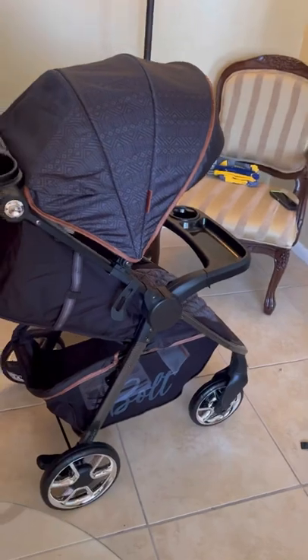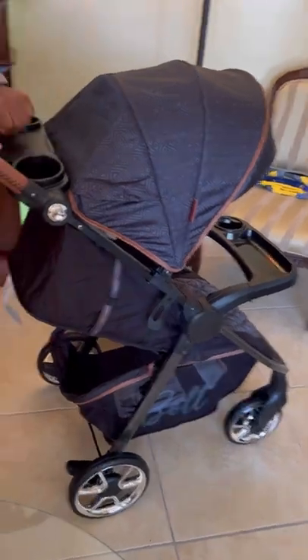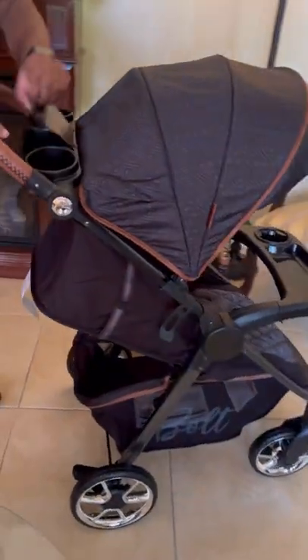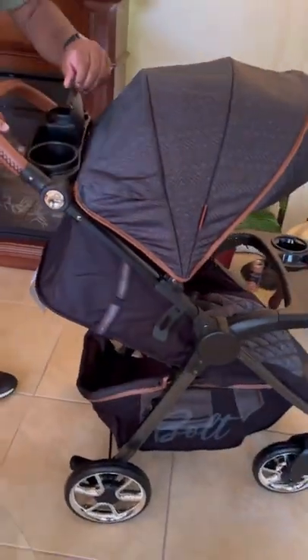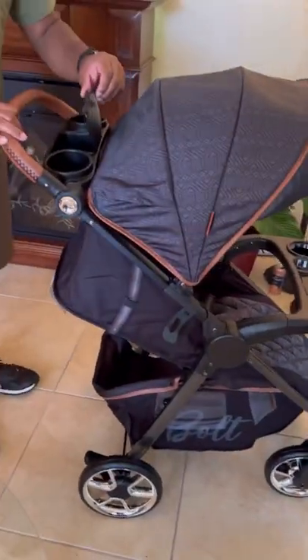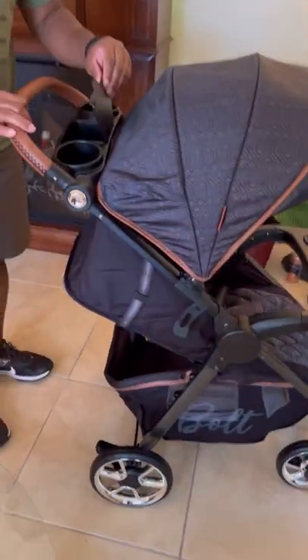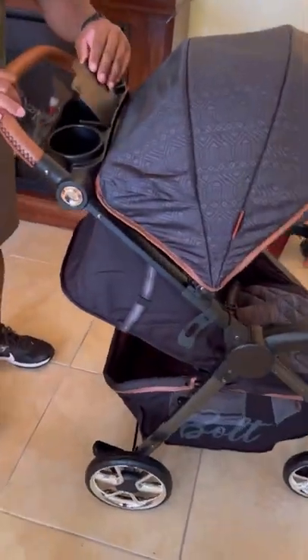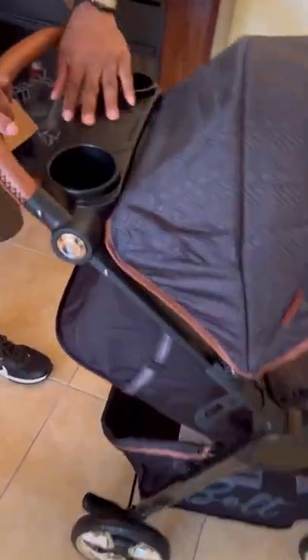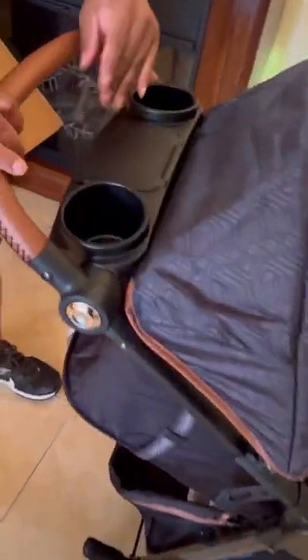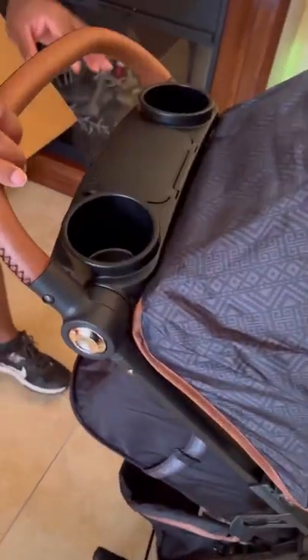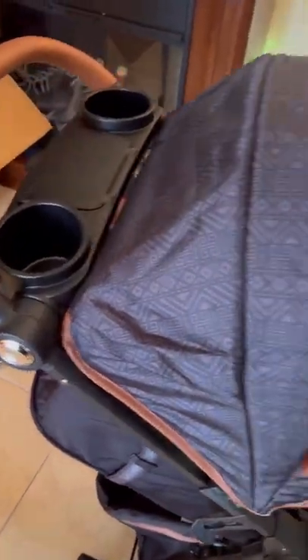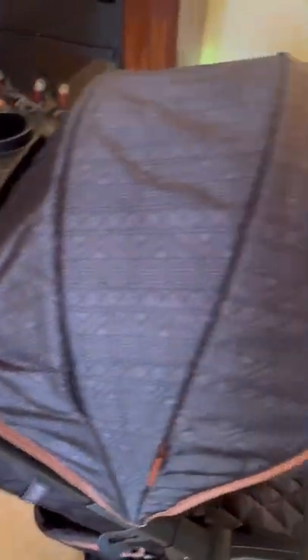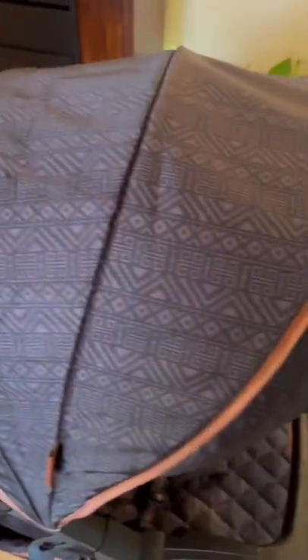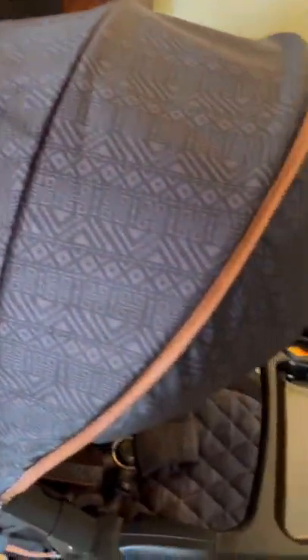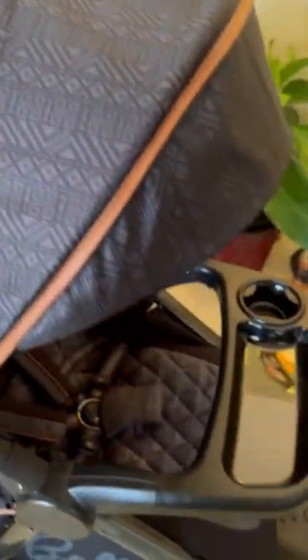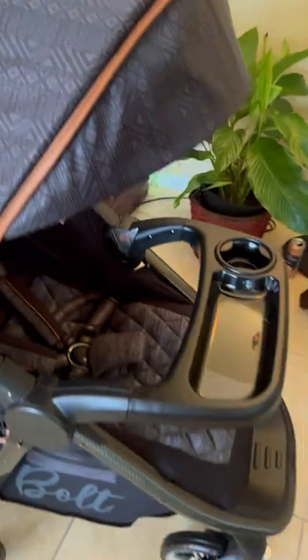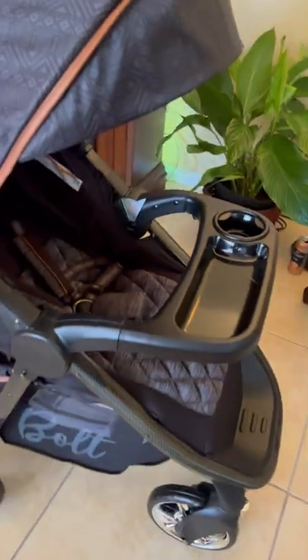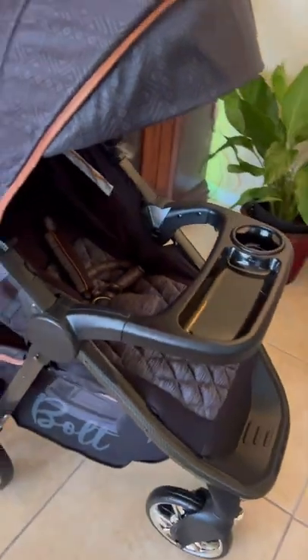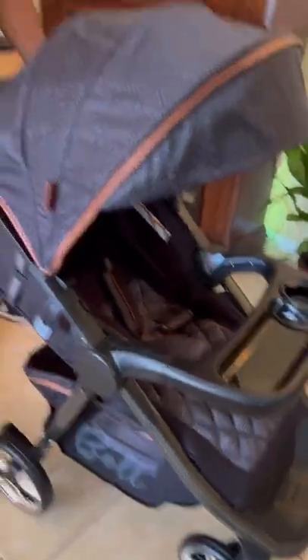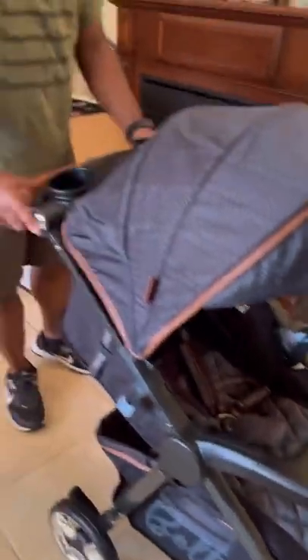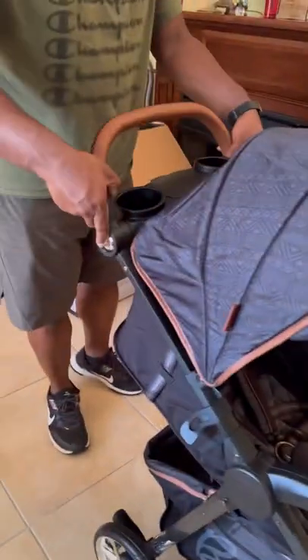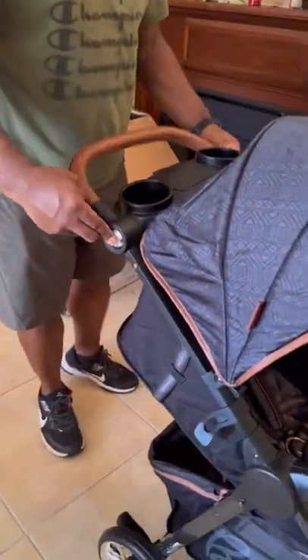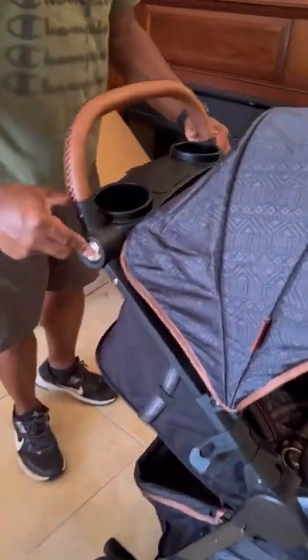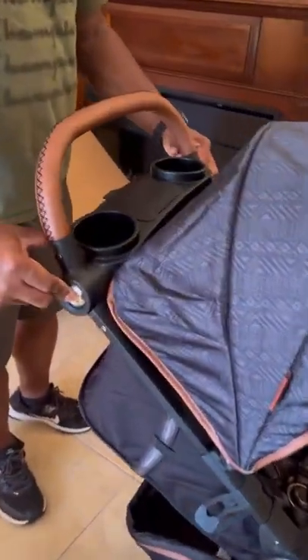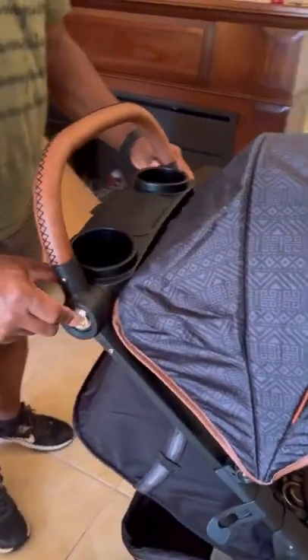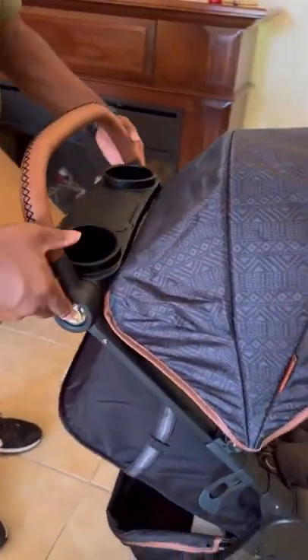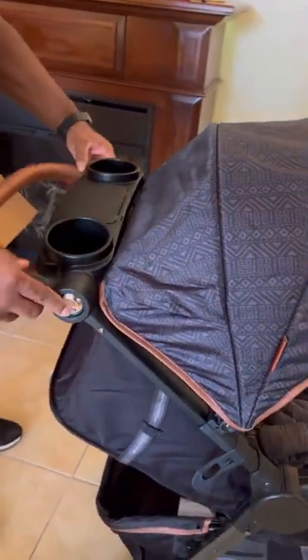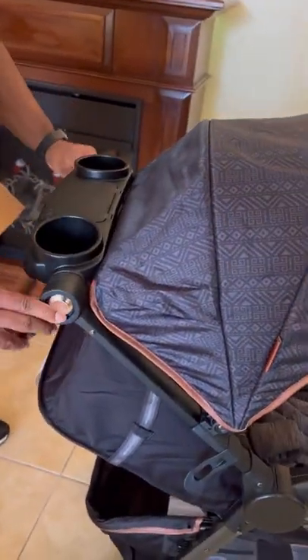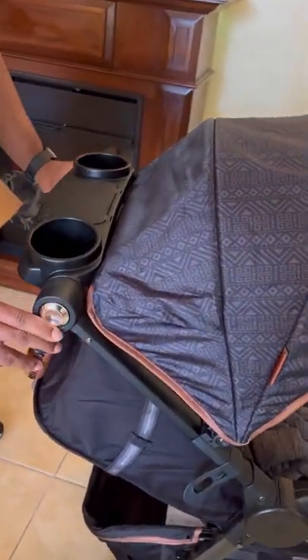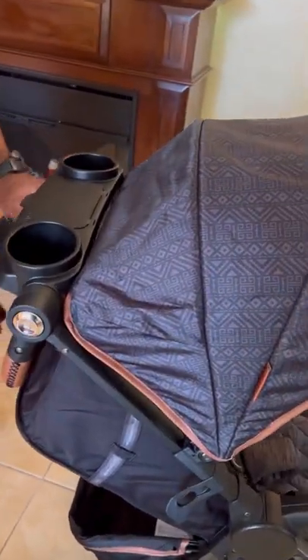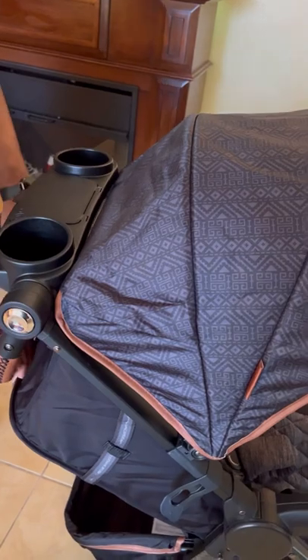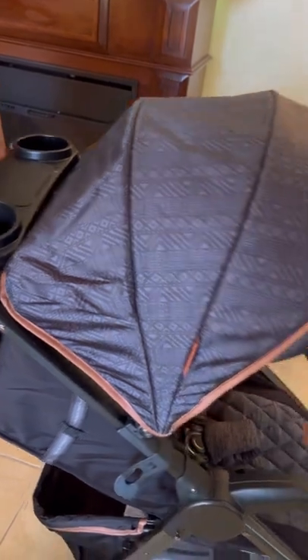It comes with a little pump. You can also move and adjust the height of the handle.